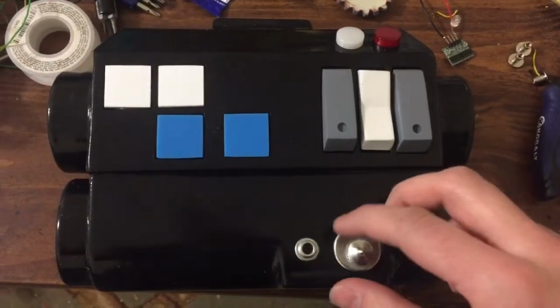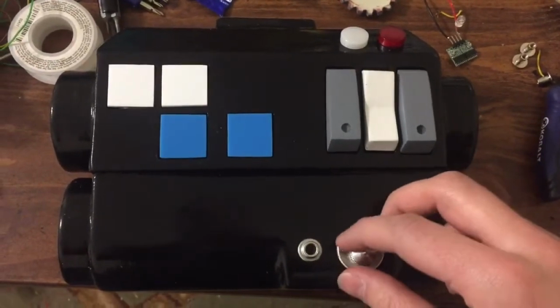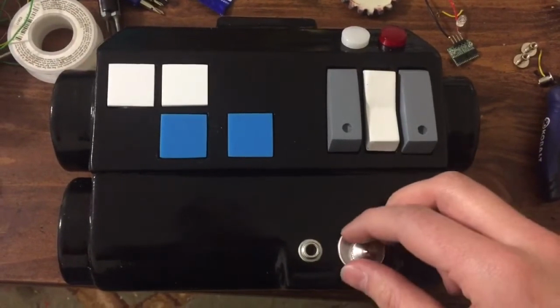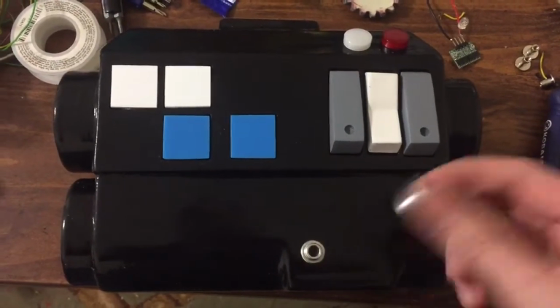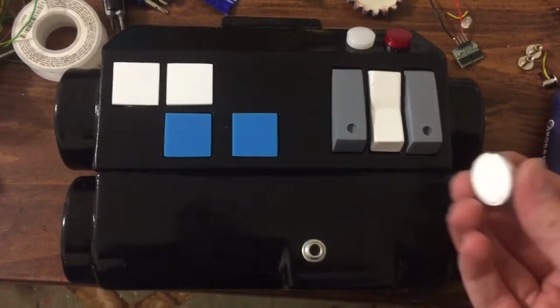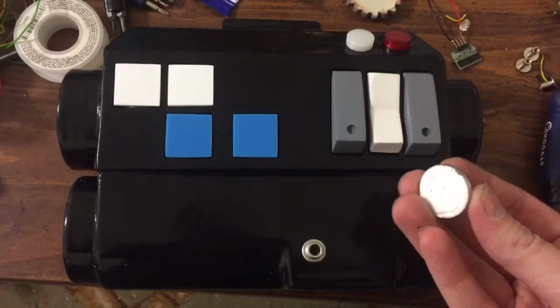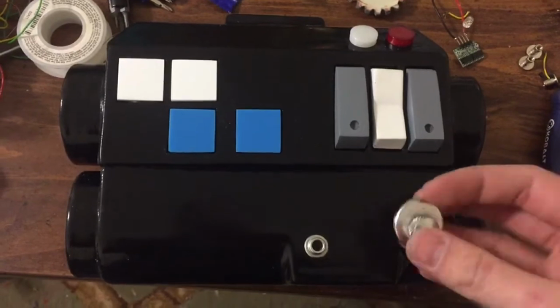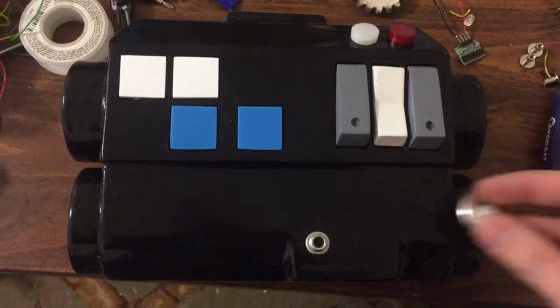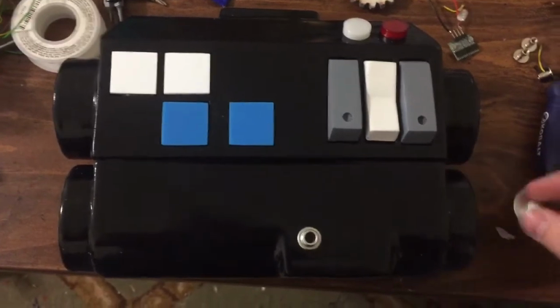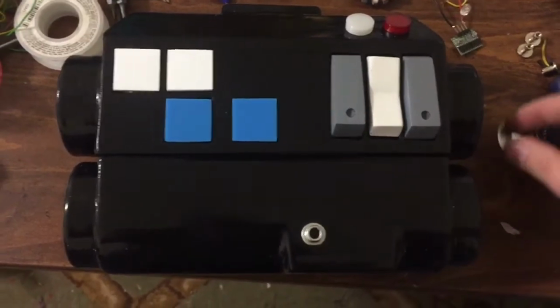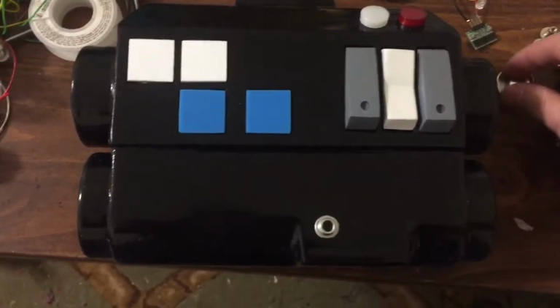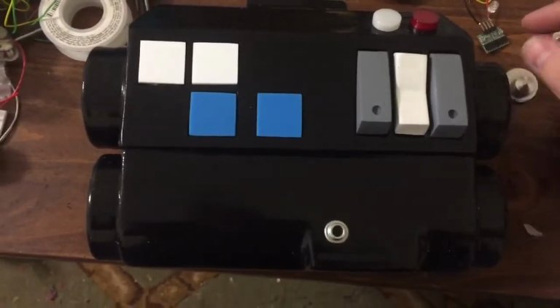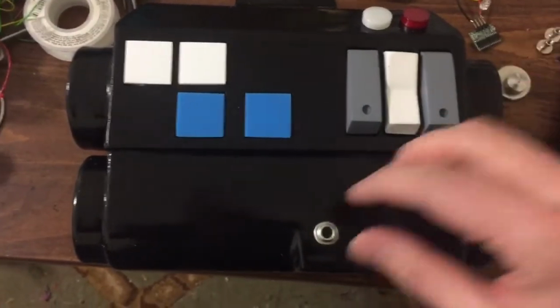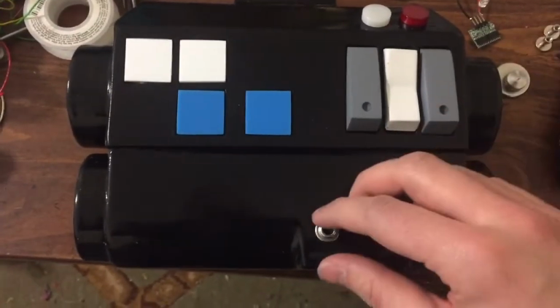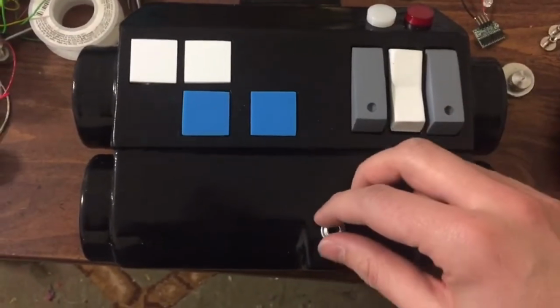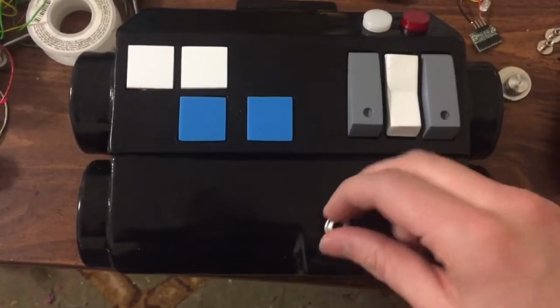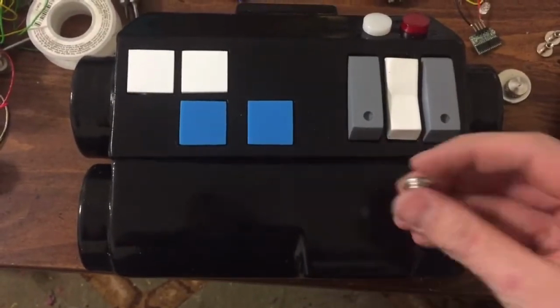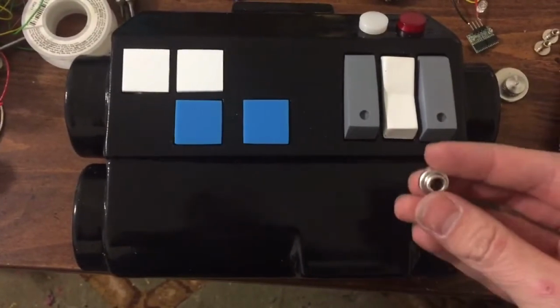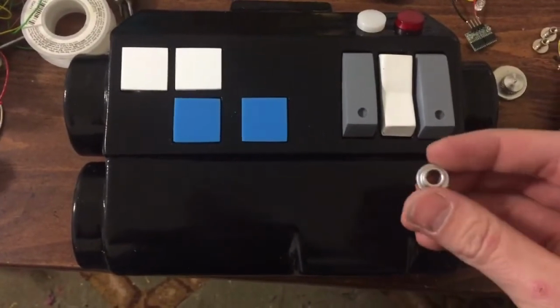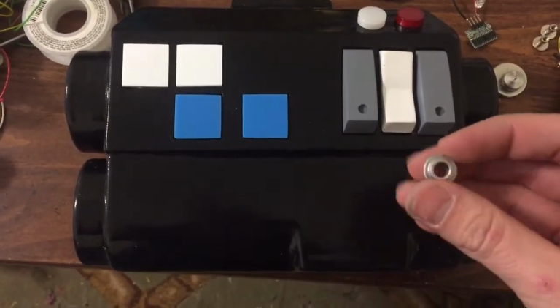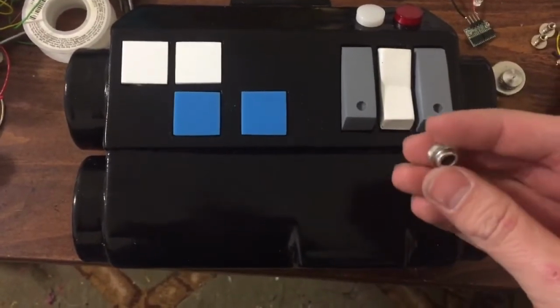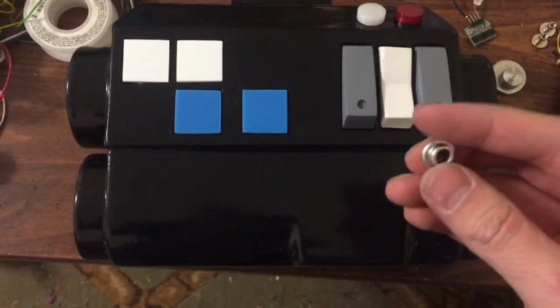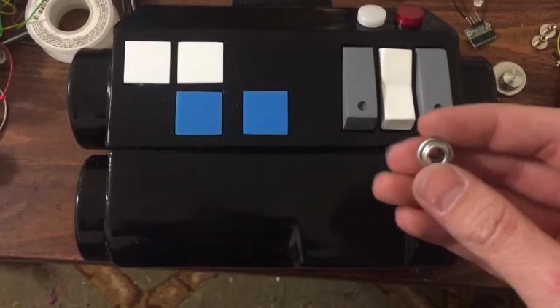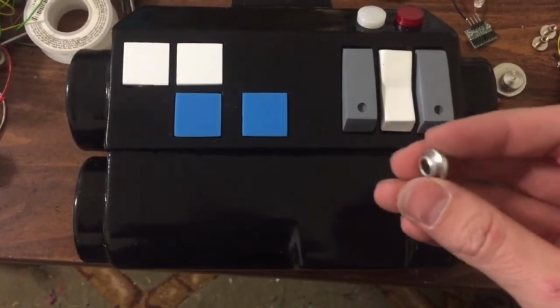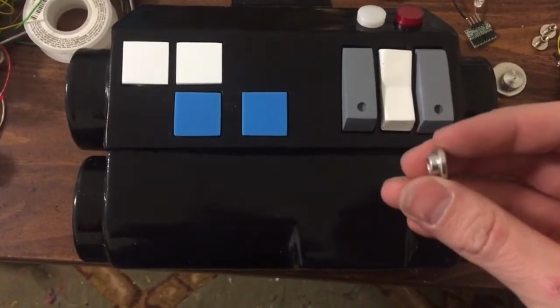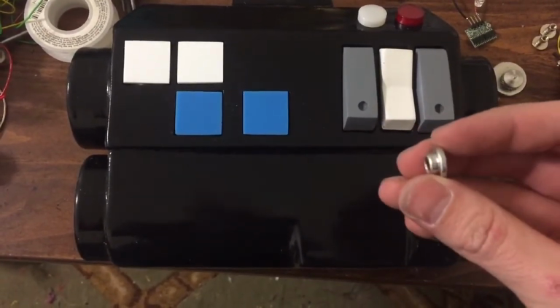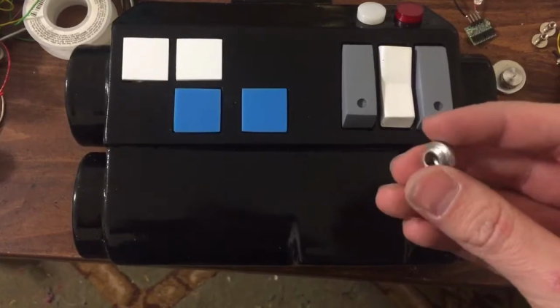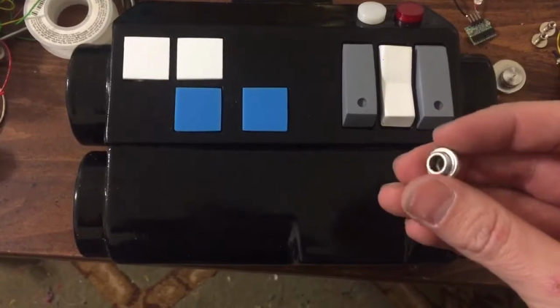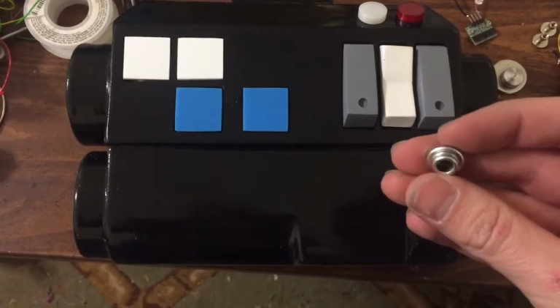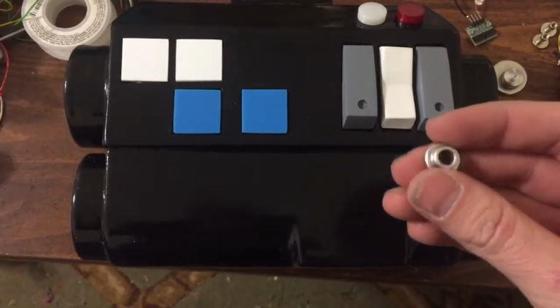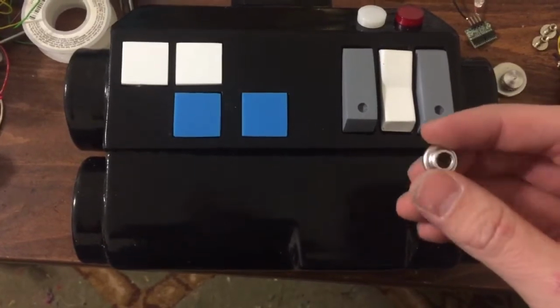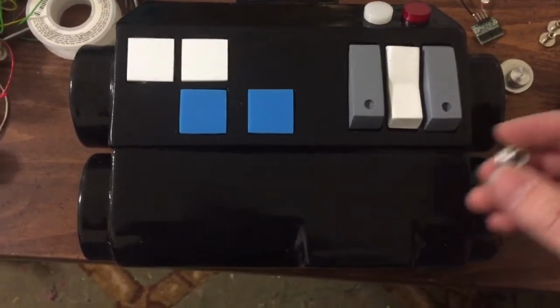Not everything is set yet. I still need to glue these on. These are plastic Gravelies that were painted silver.